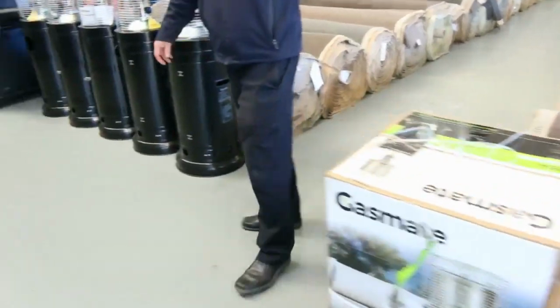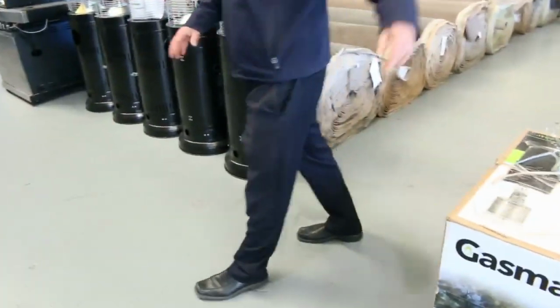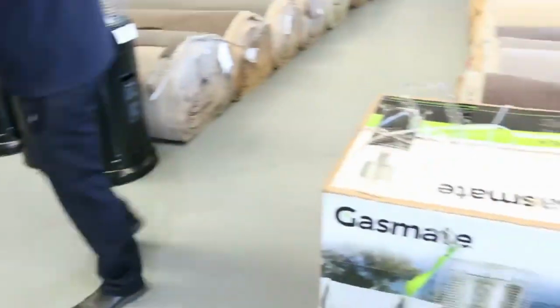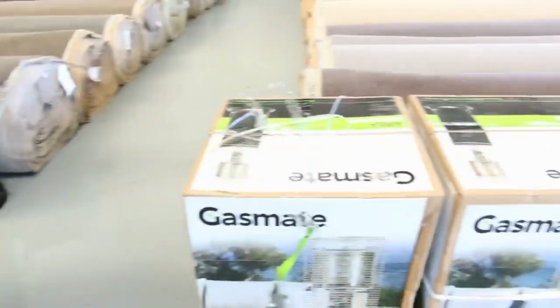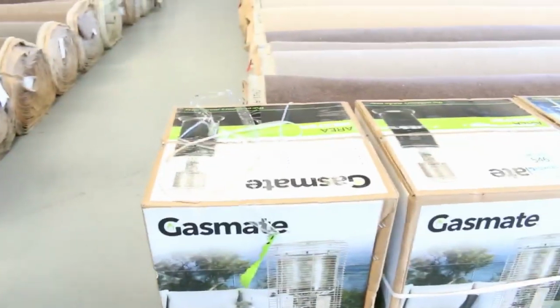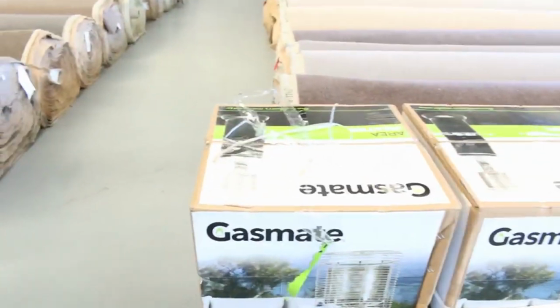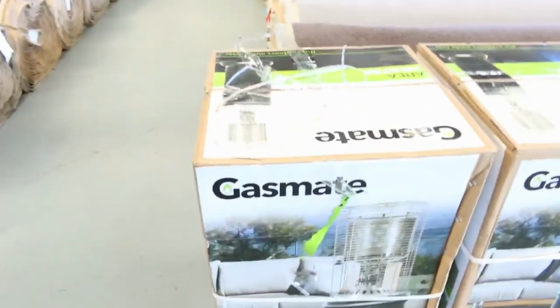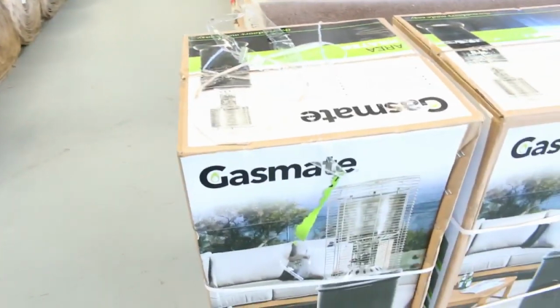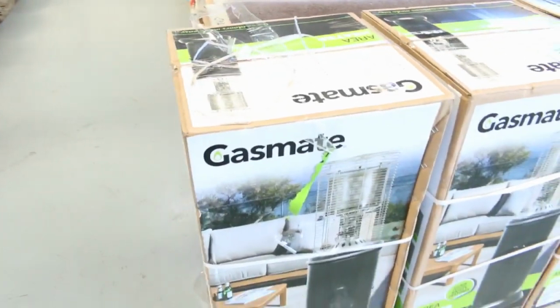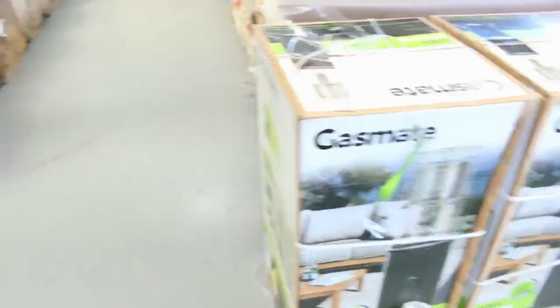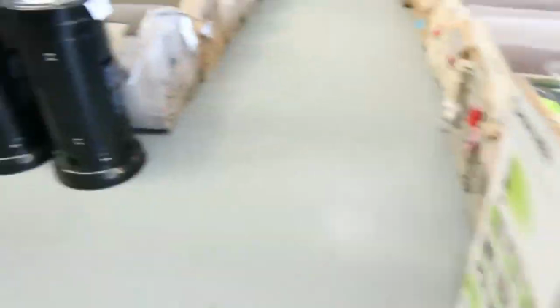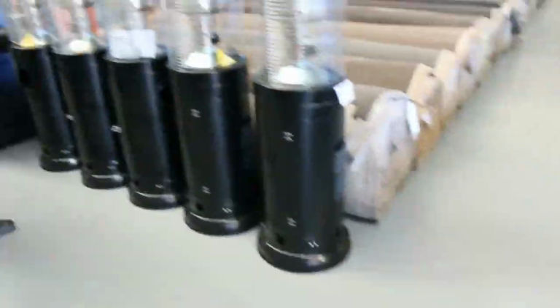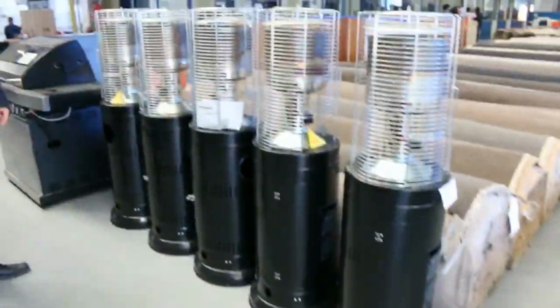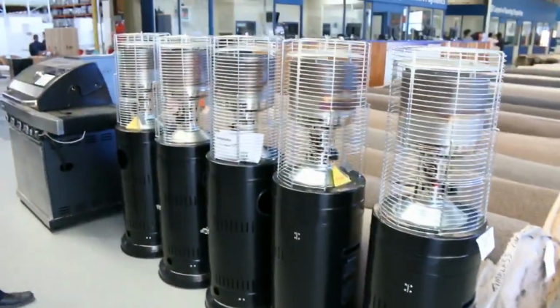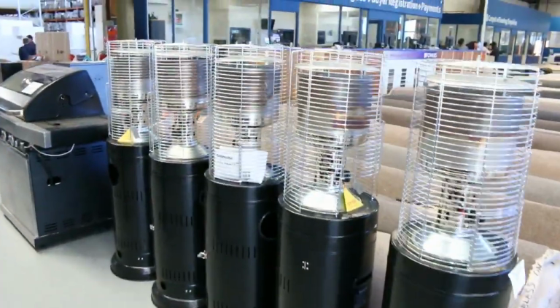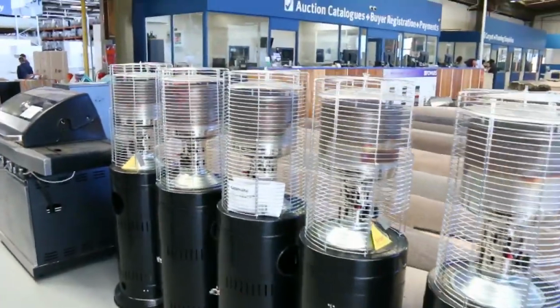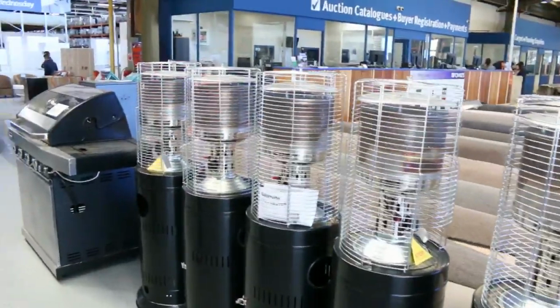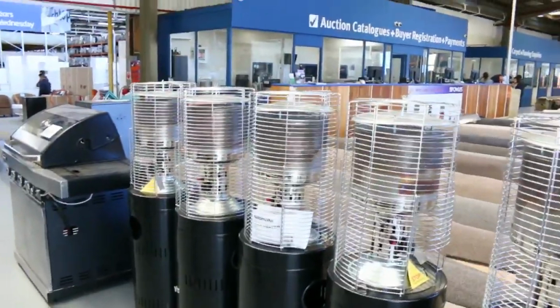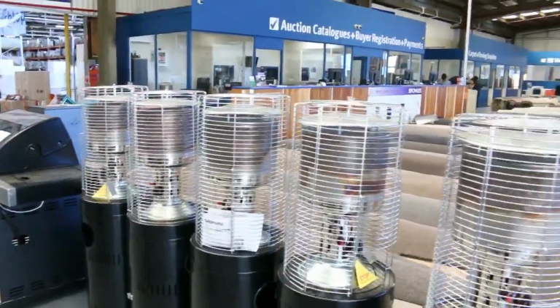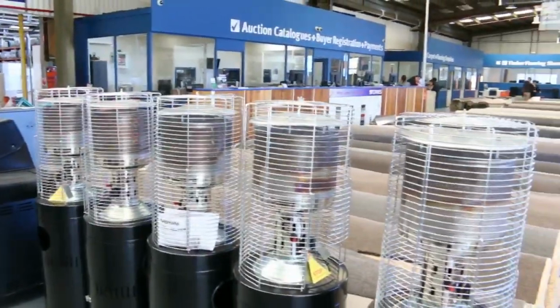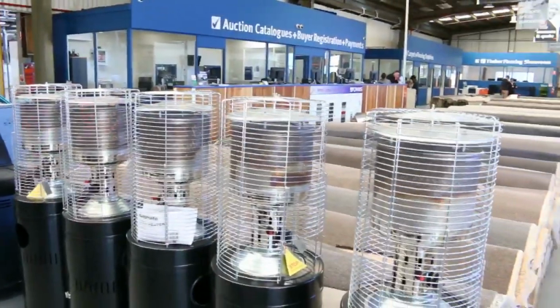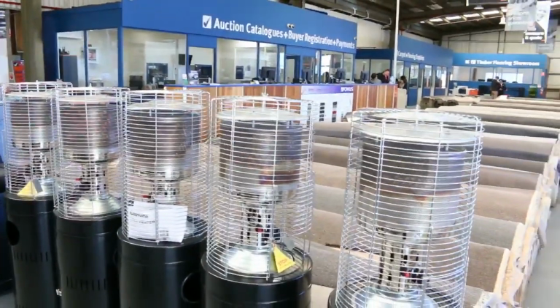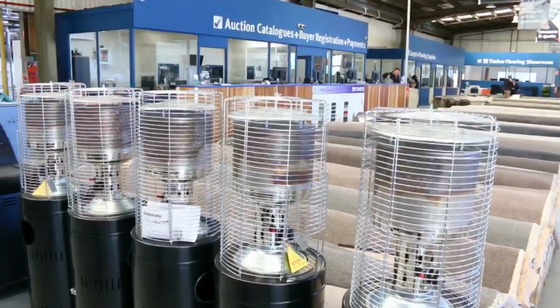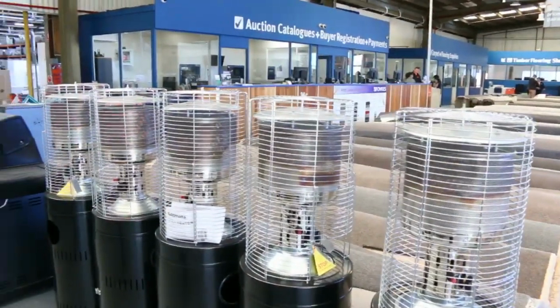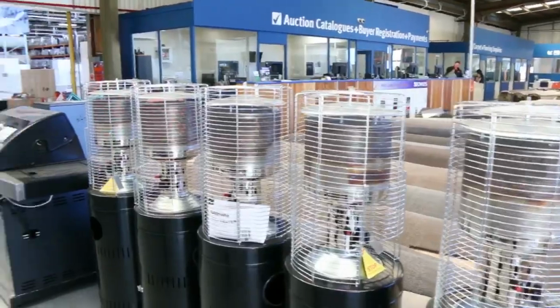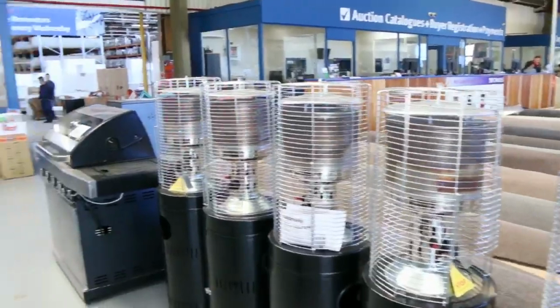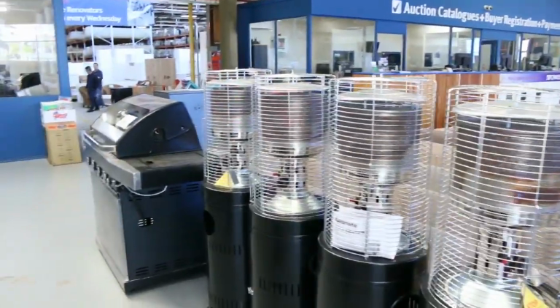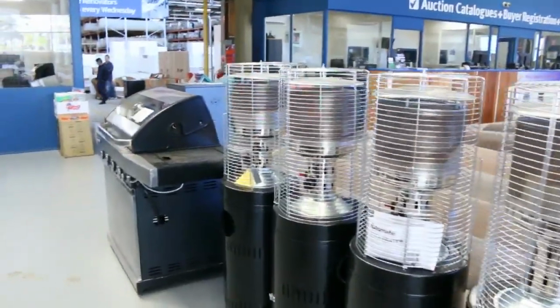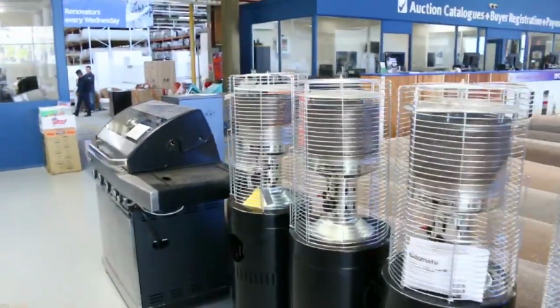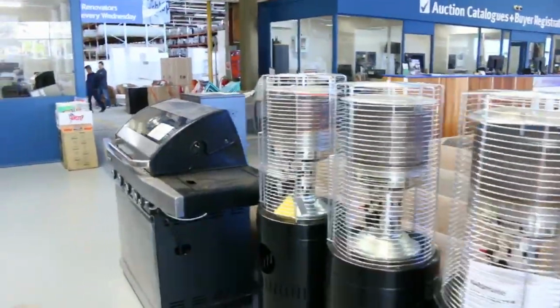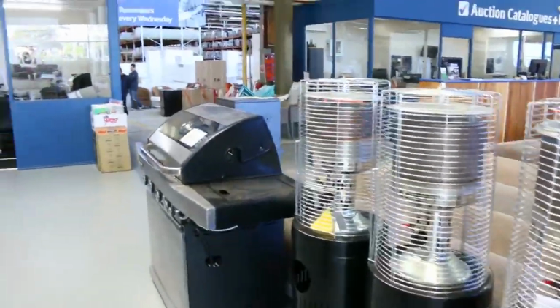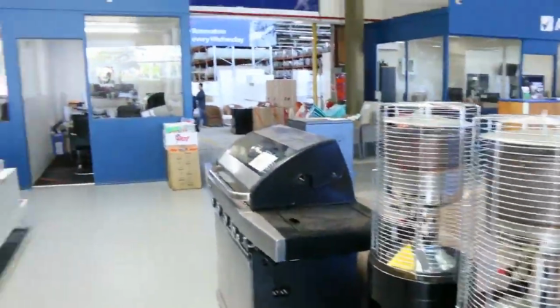A couple more of these gas area heaters — there are a couple left over from last week. They were going around that $120 to $150 mark. Beautiful looking units, most with a 12-month warranty as well.